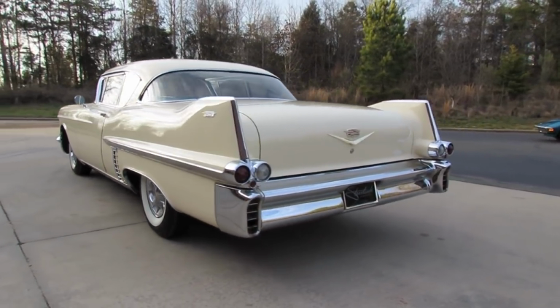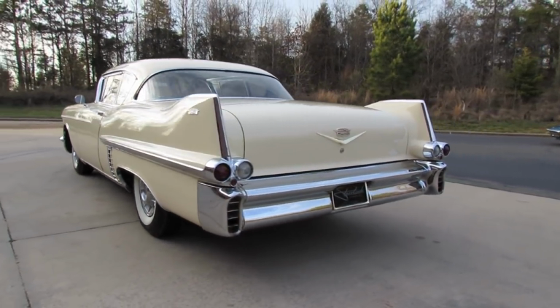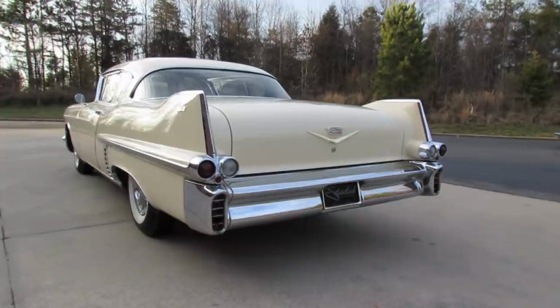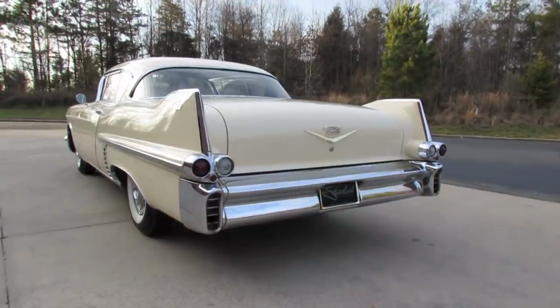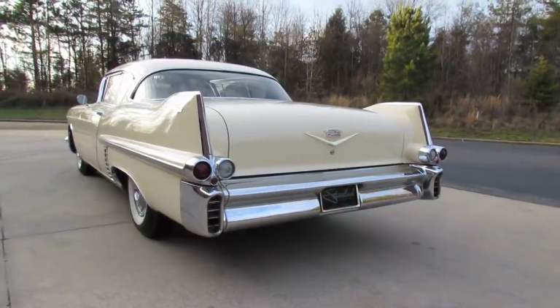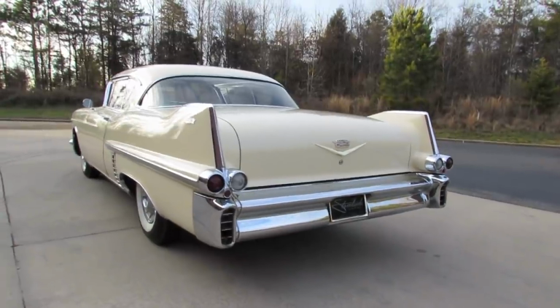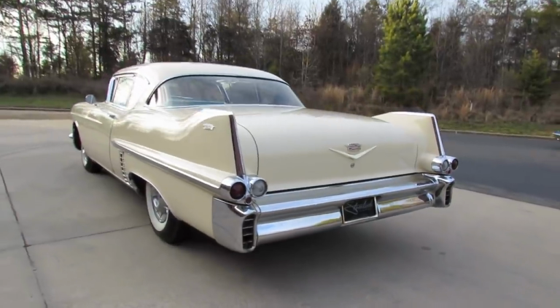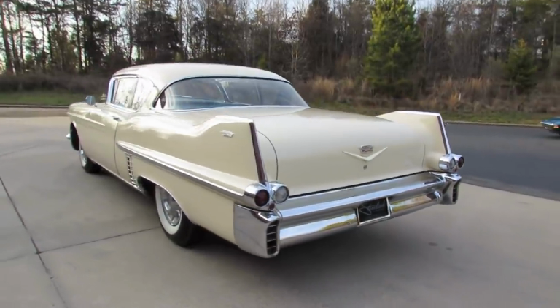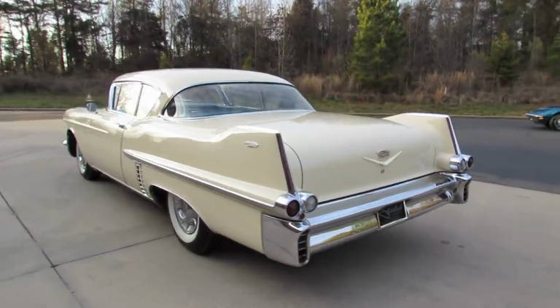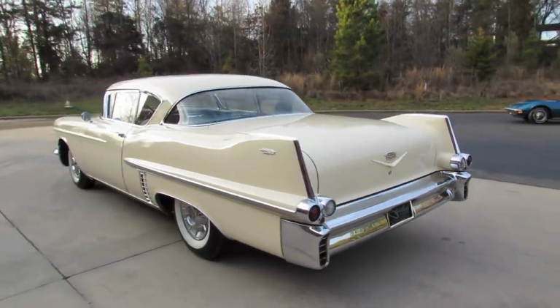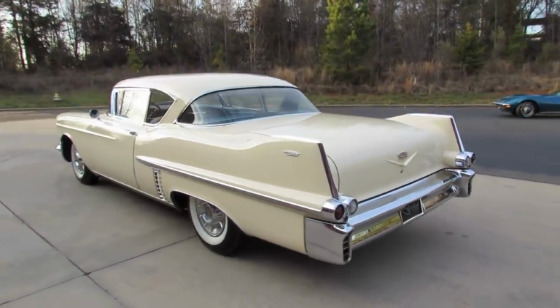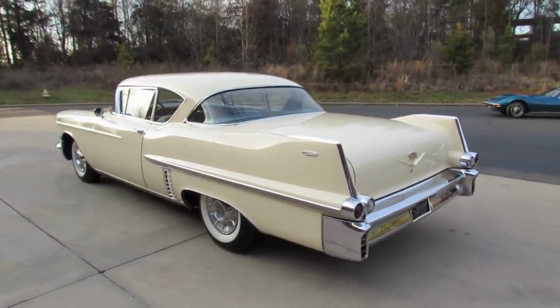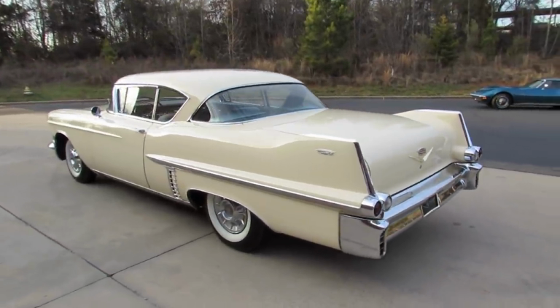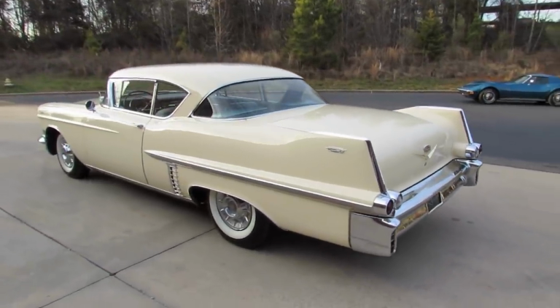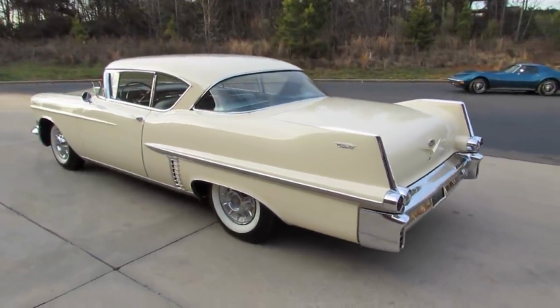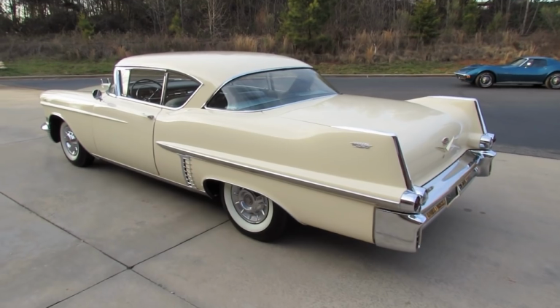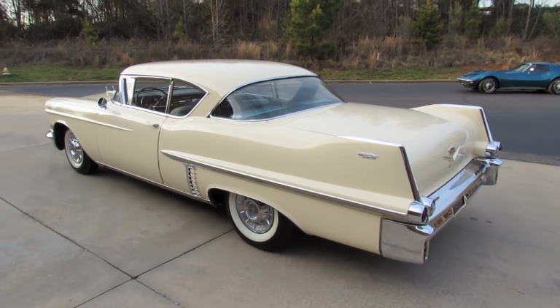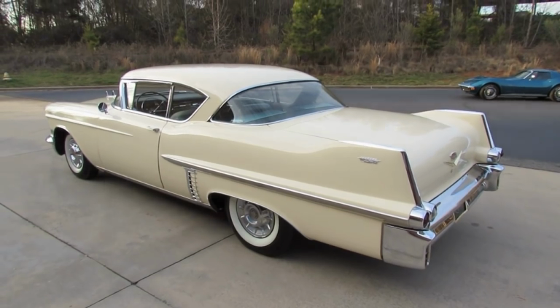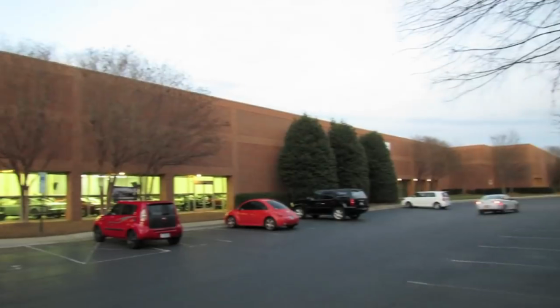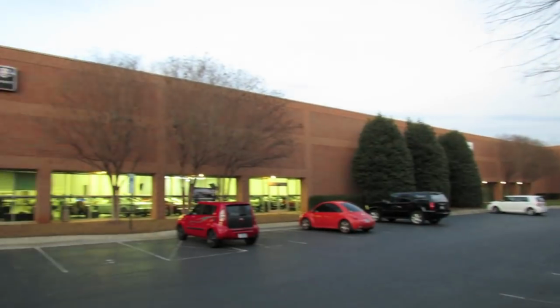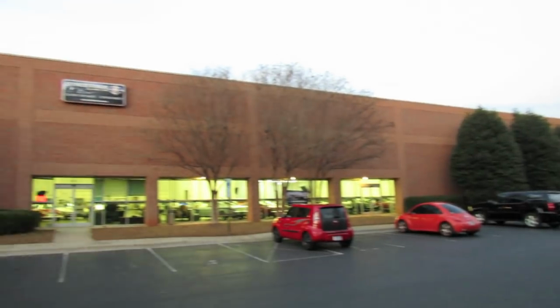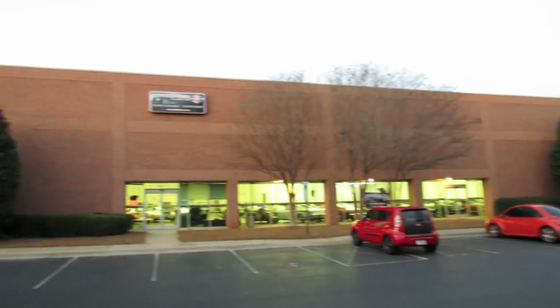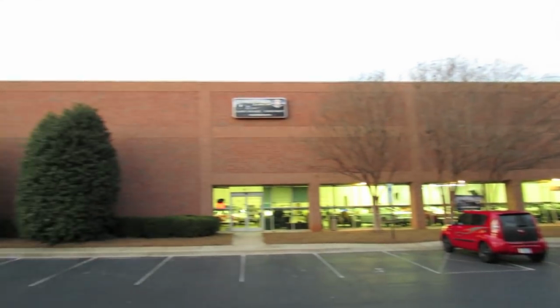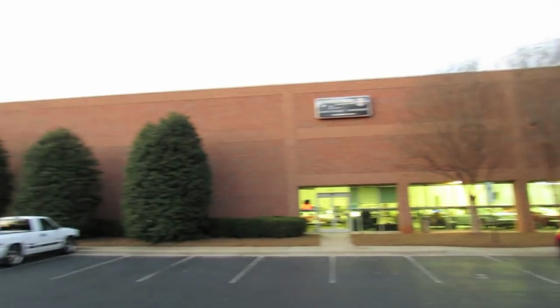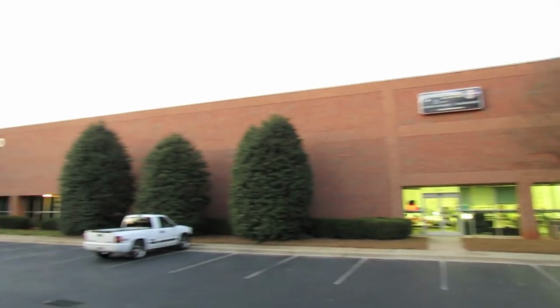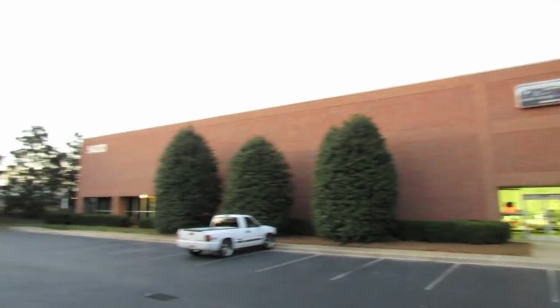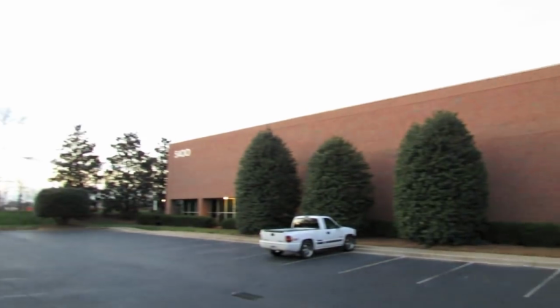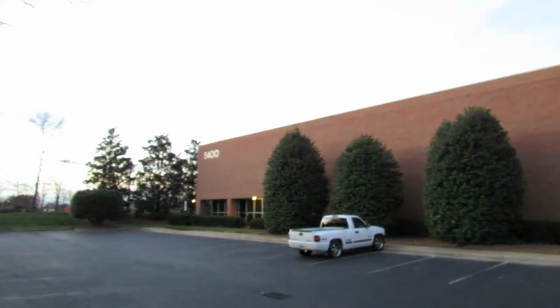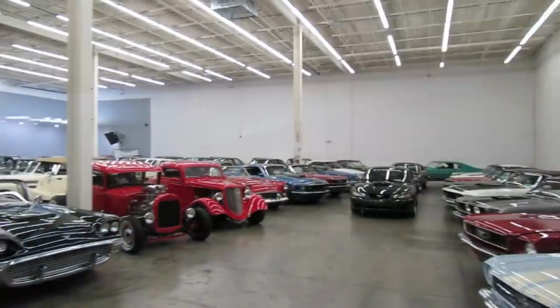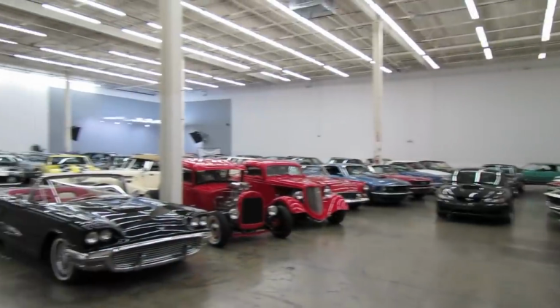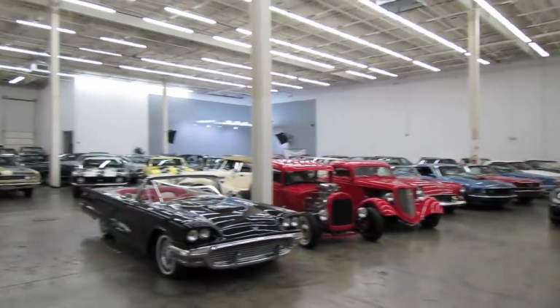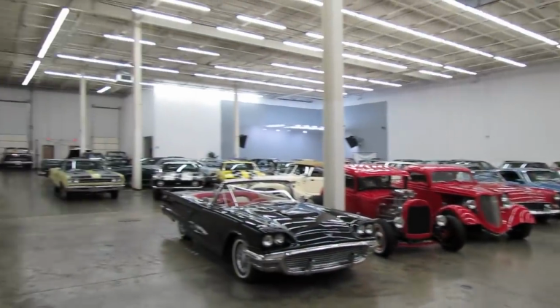We'll start it right up, show the engine, get an exhaust clip and go over the performance data, and show you a bunch of the features on the interior as well as exterior. And today I'm at Street Side Classics in Charlotte, North Carolina.